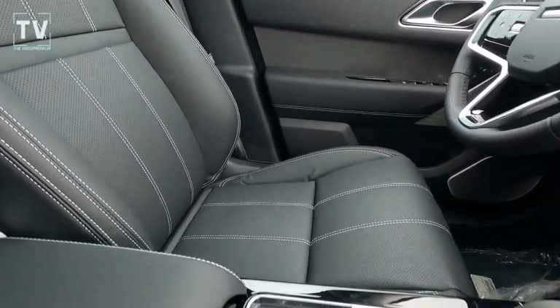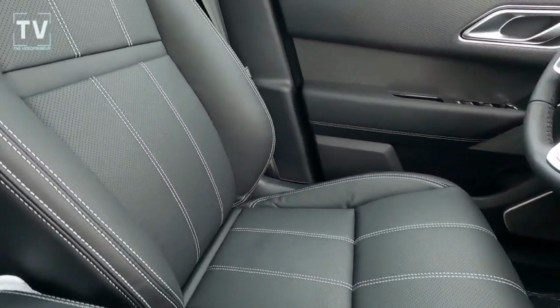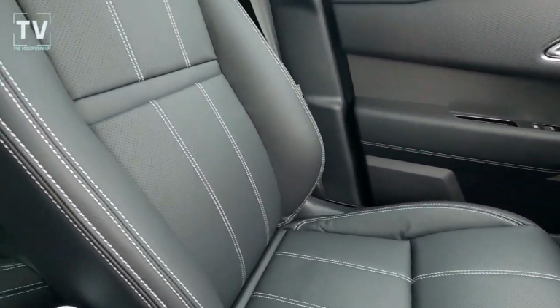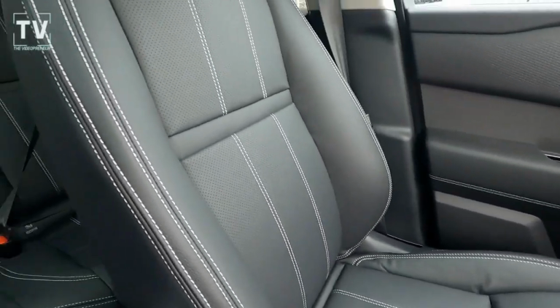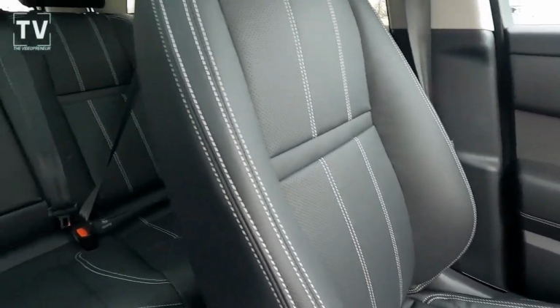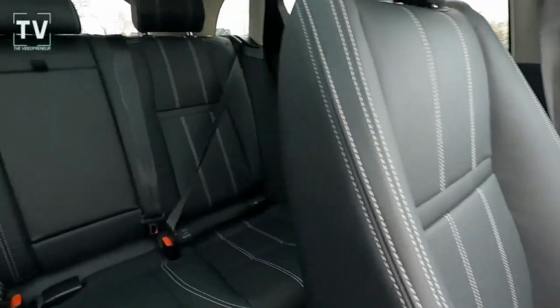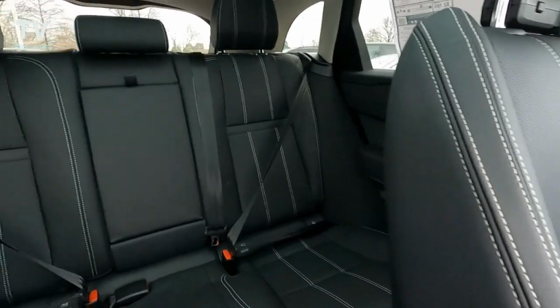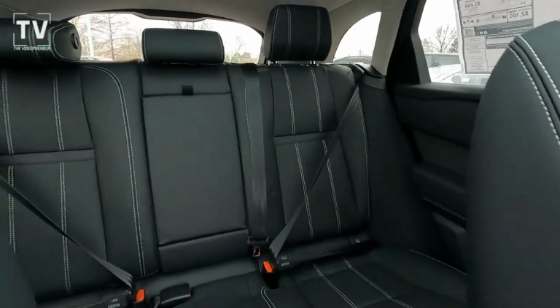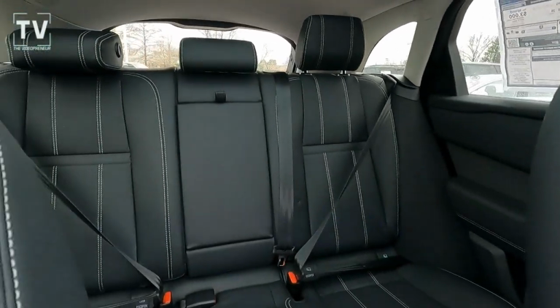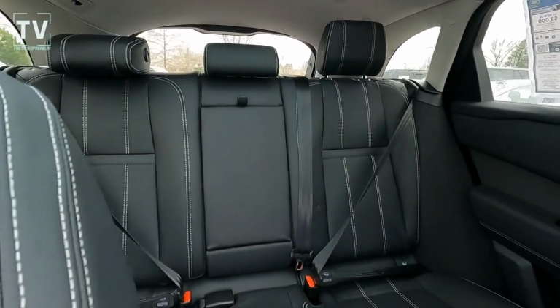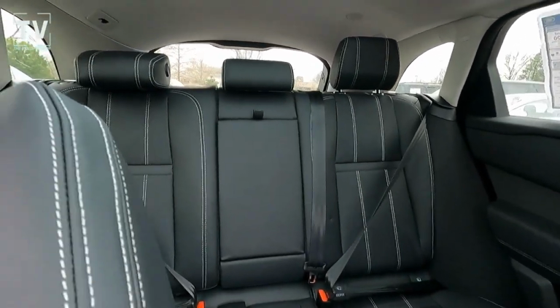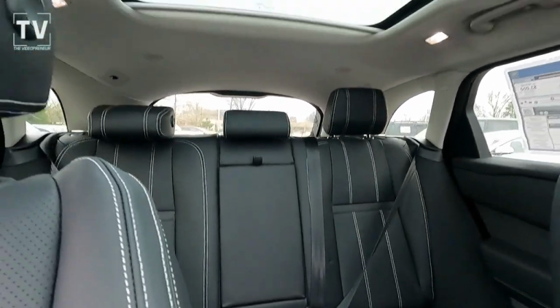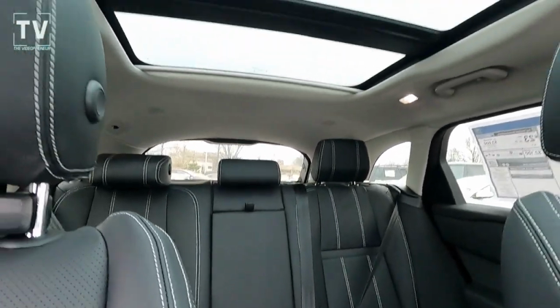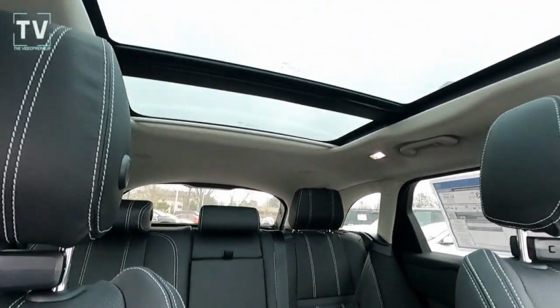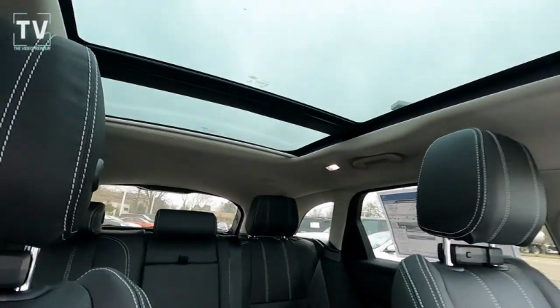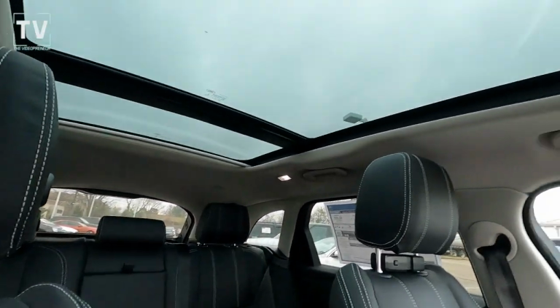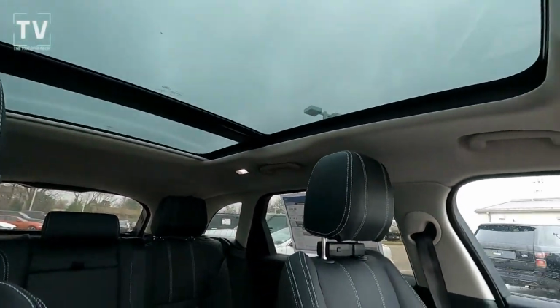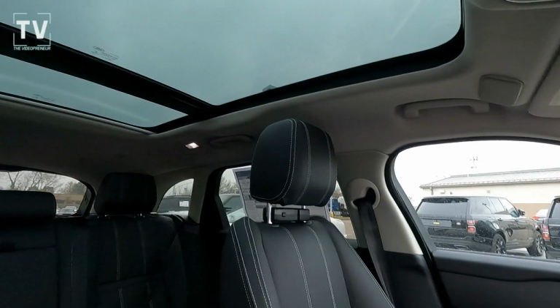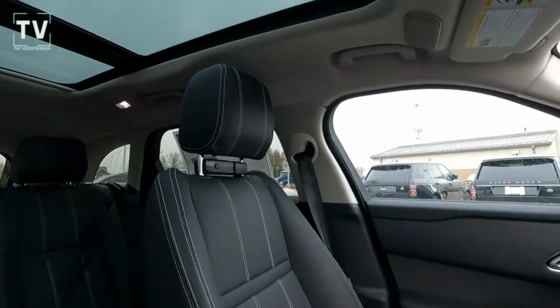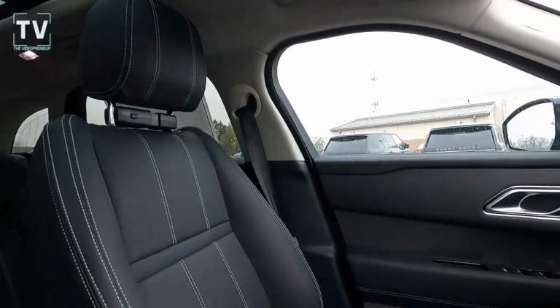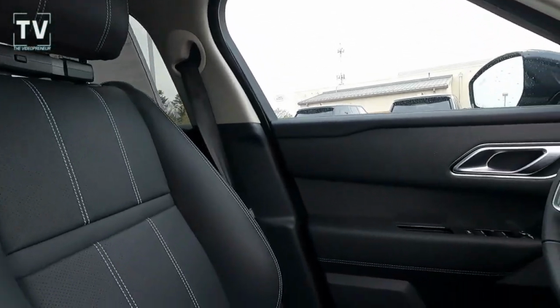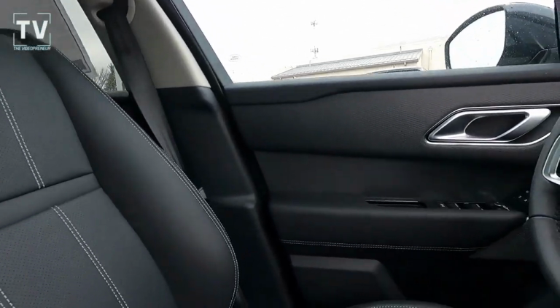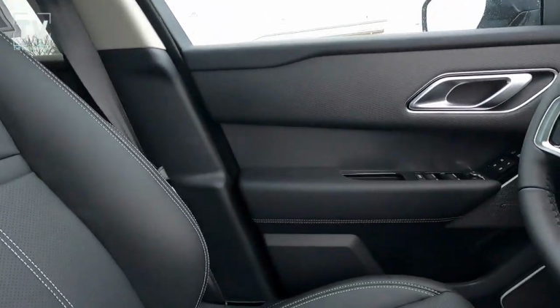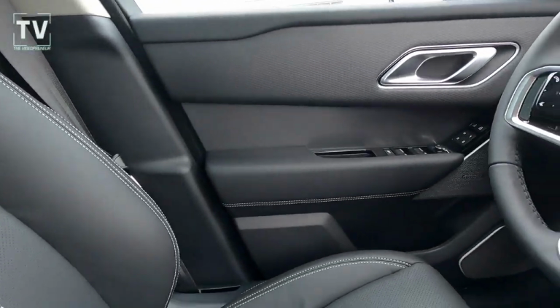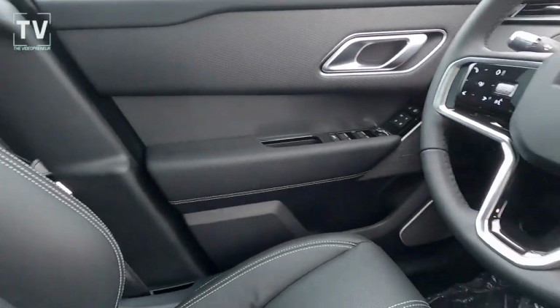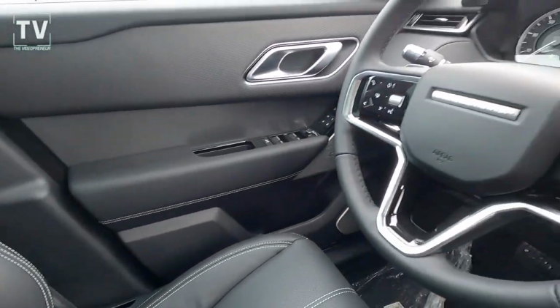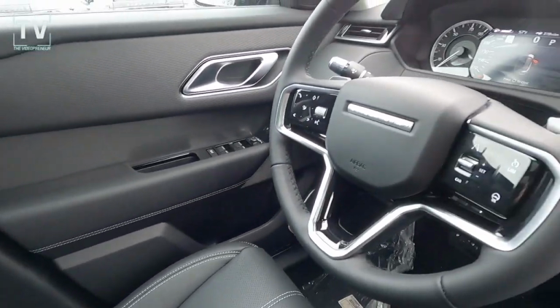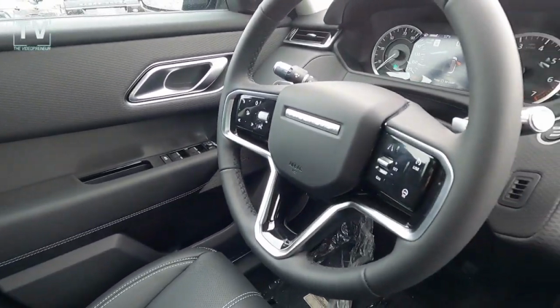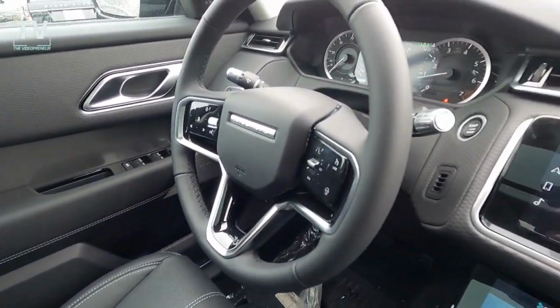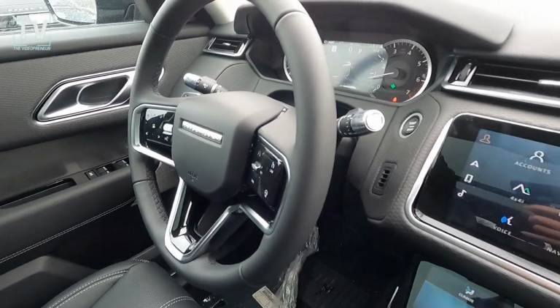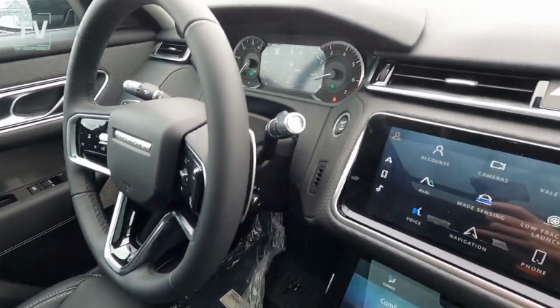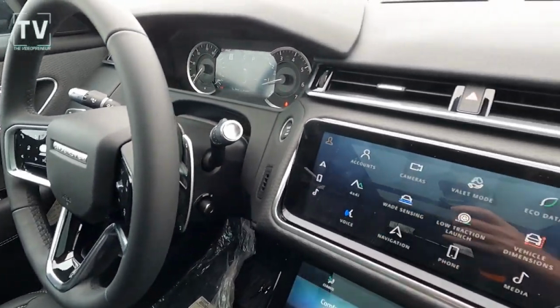Center console, leather-wrapped heated steering wheel, another great look at the back seat — the second row 40/20/40. Leather-wrapped heated steering wheel with fingertip controls.